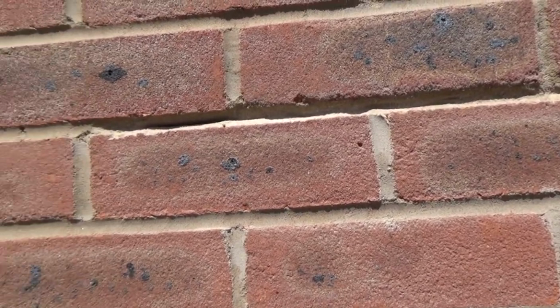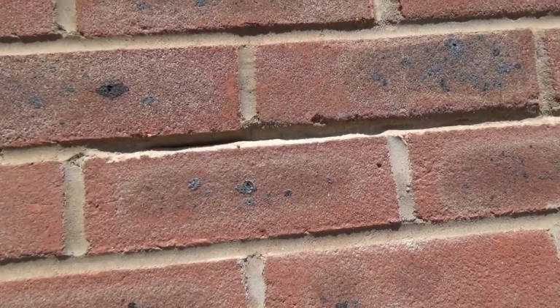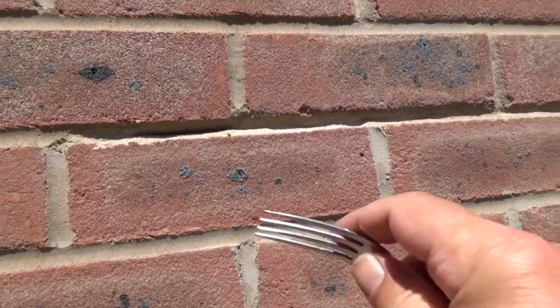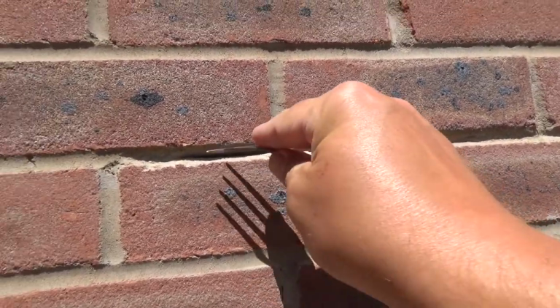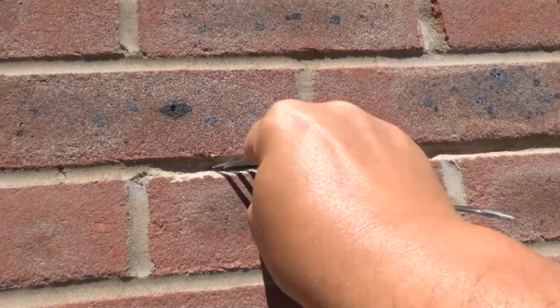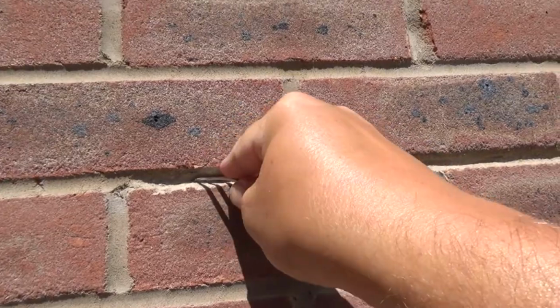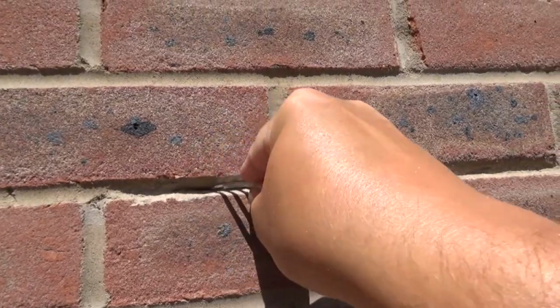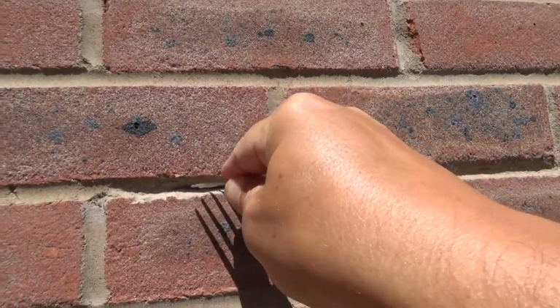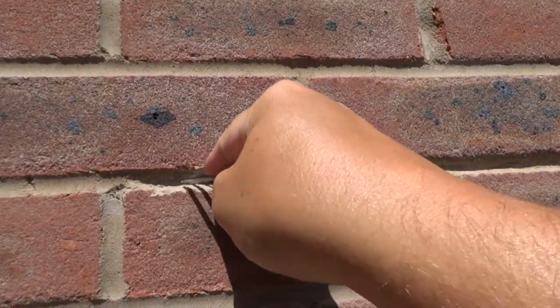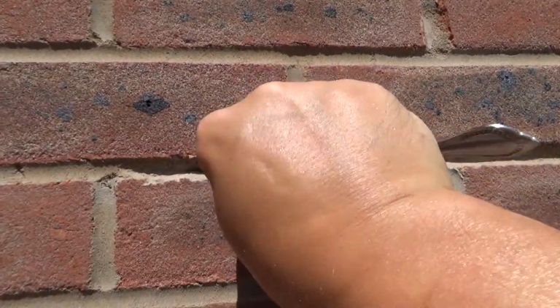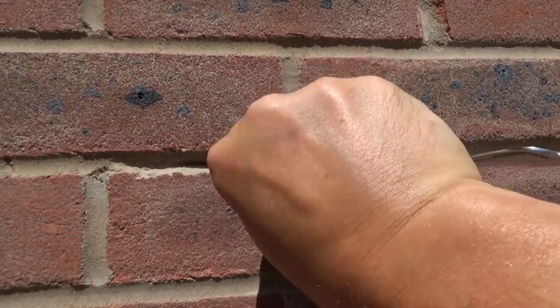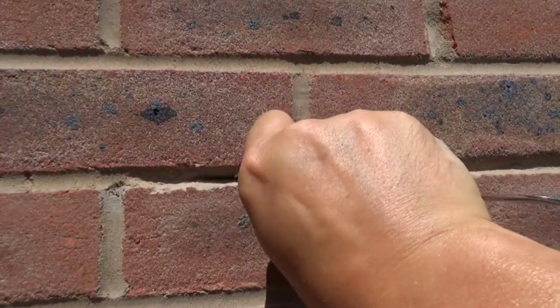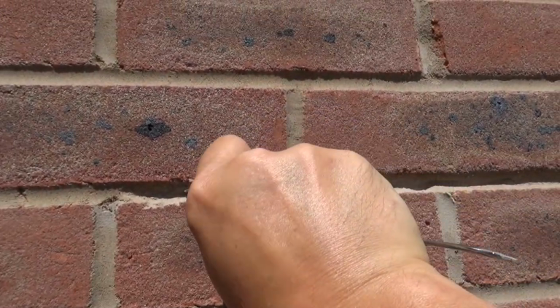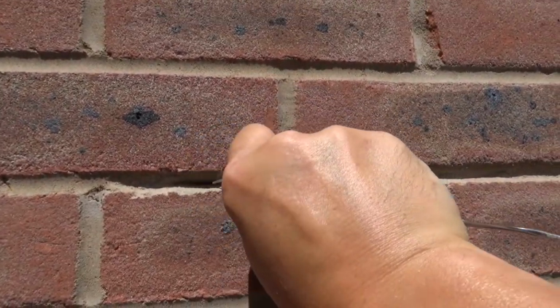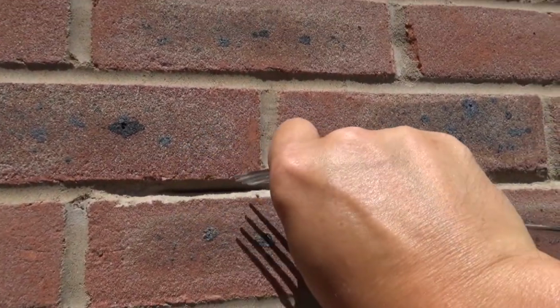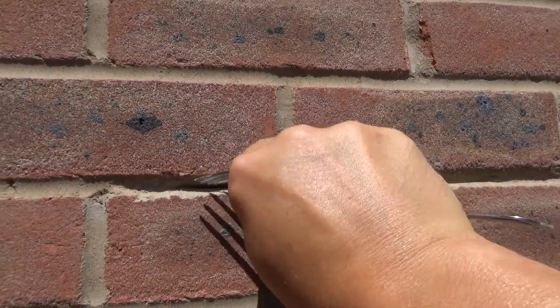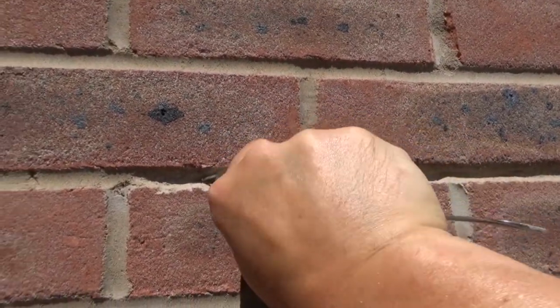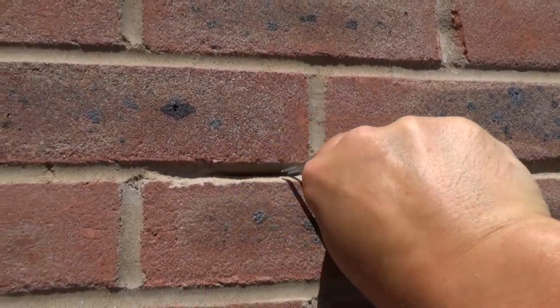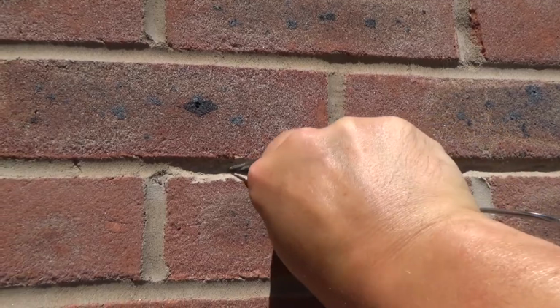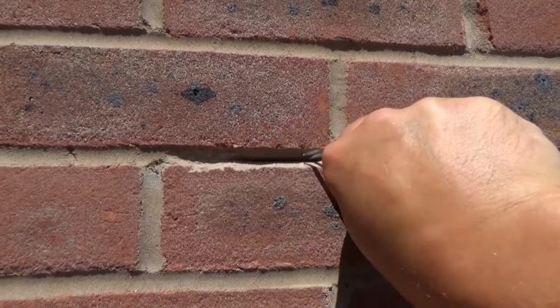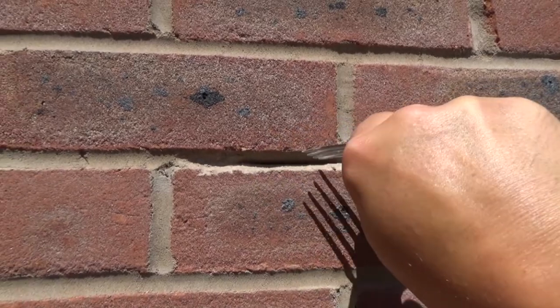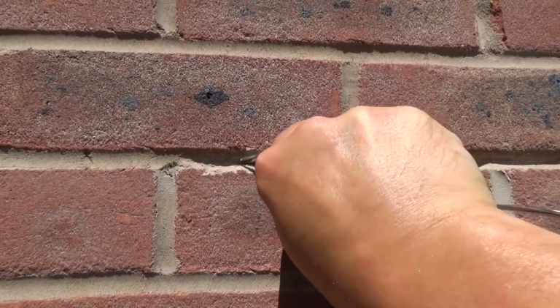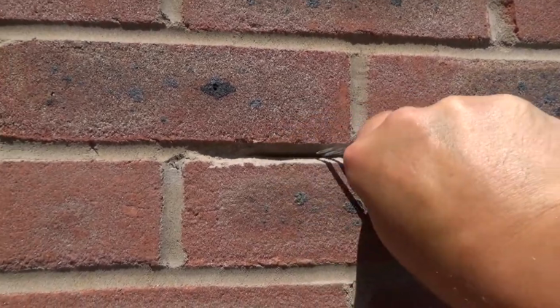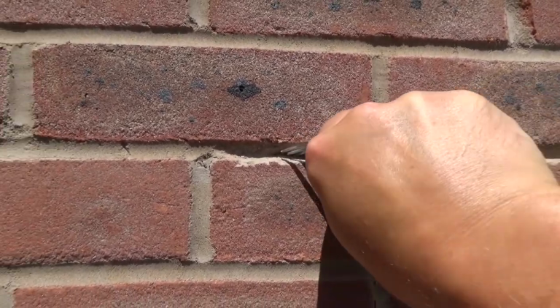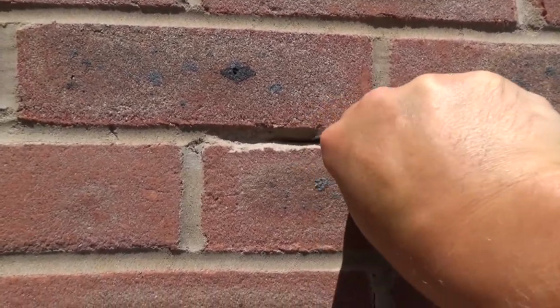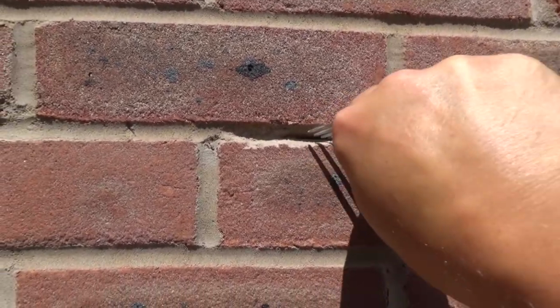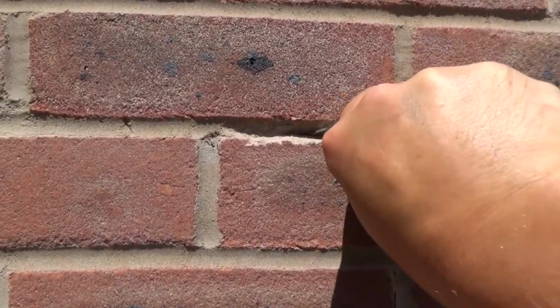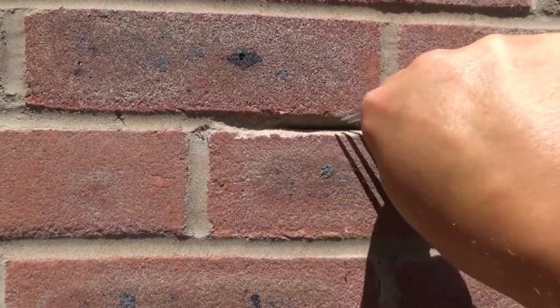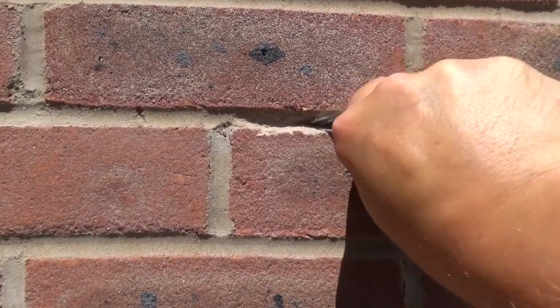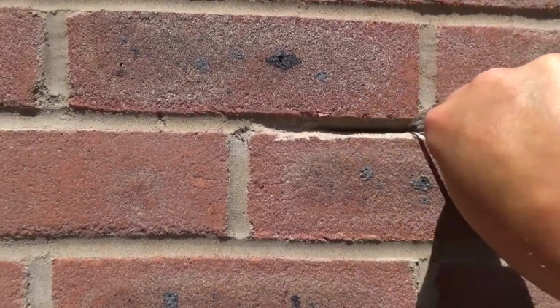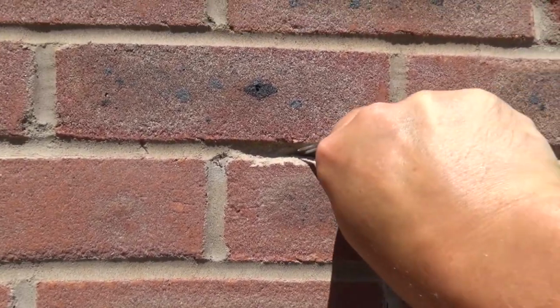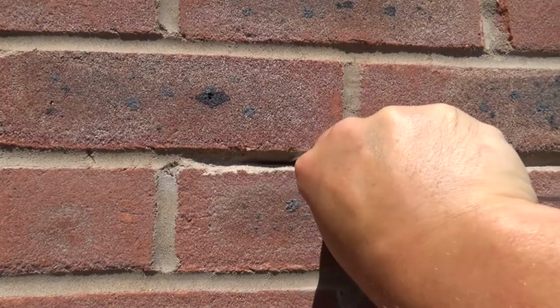From further checks, I can see that the actual depth of where this weak mortar goes just continues on through, way further than the 25mm.